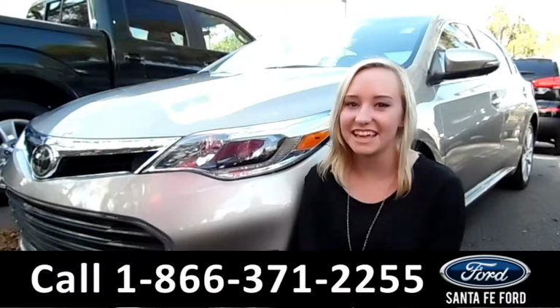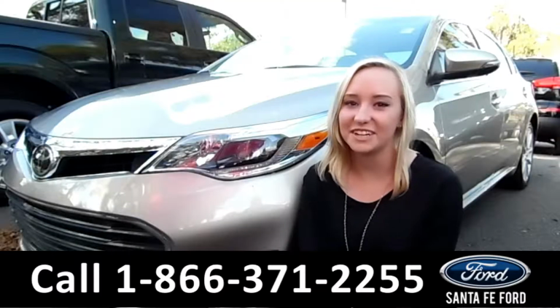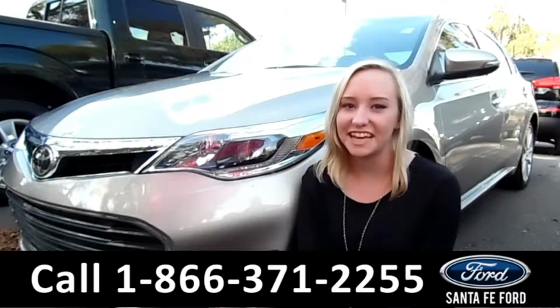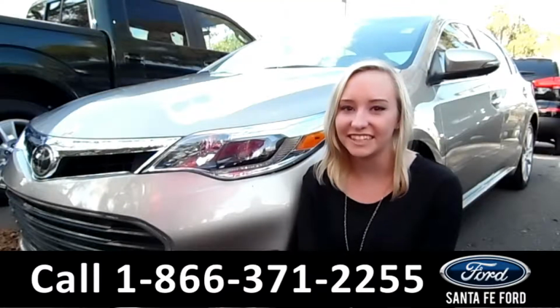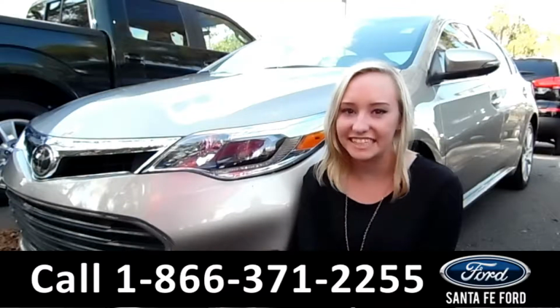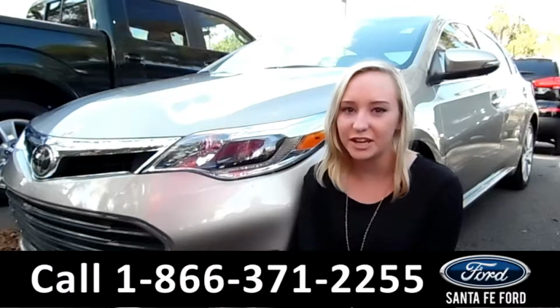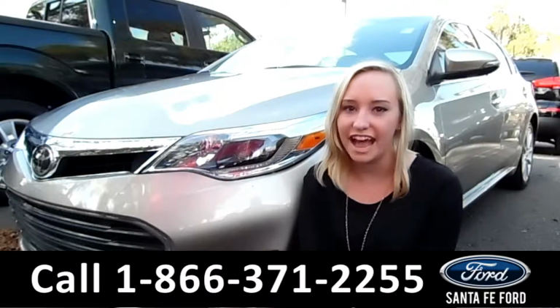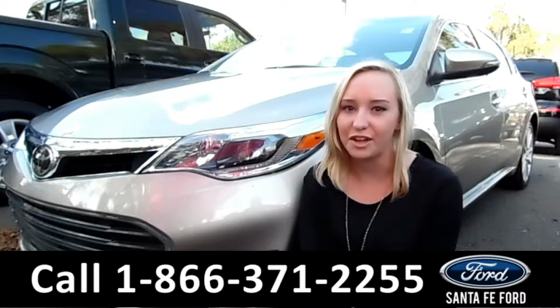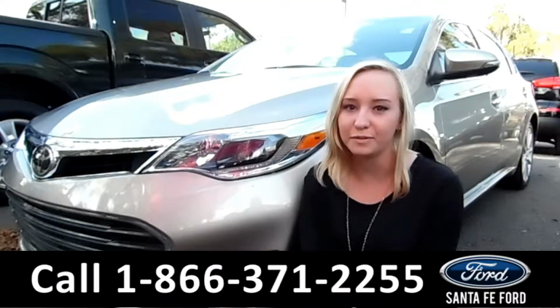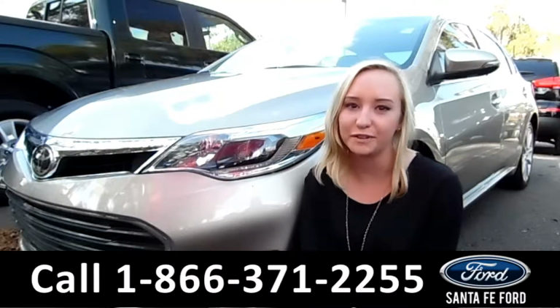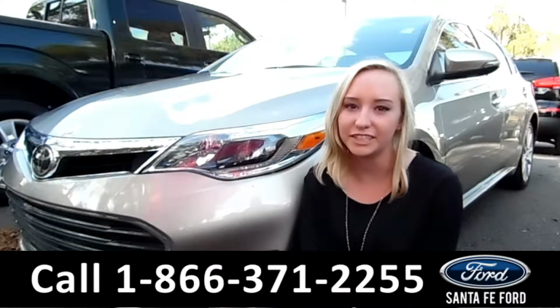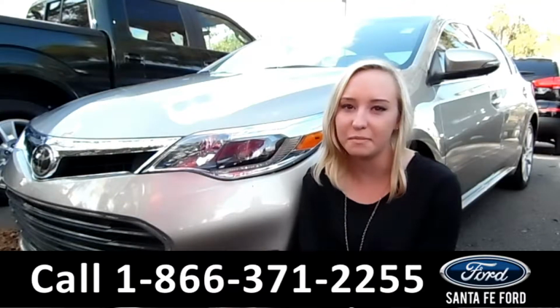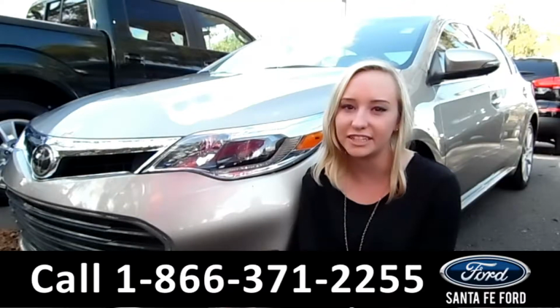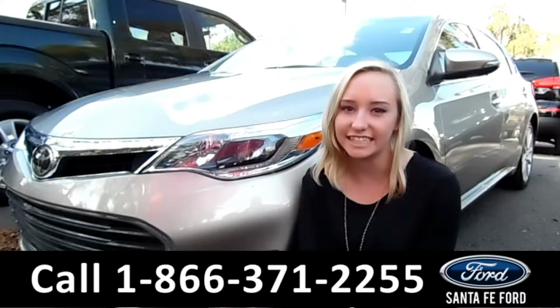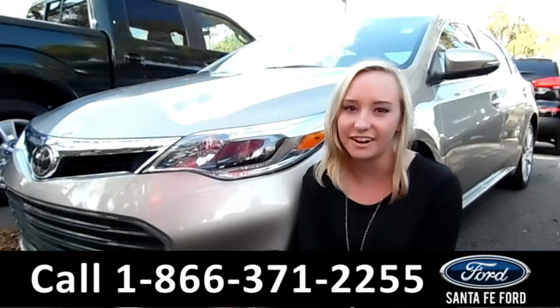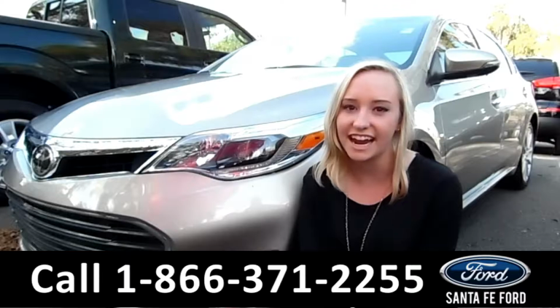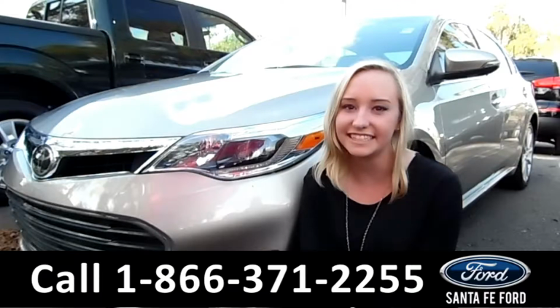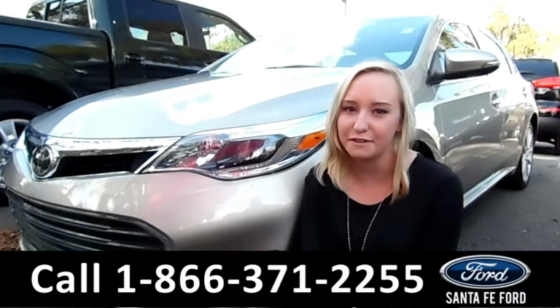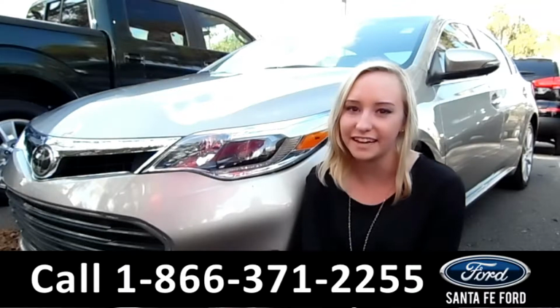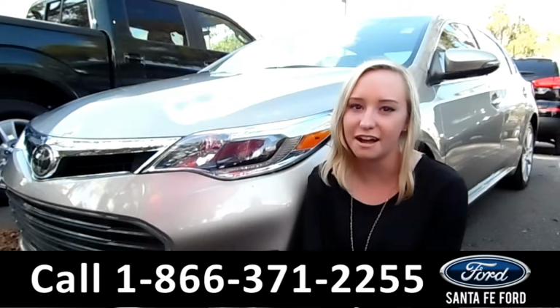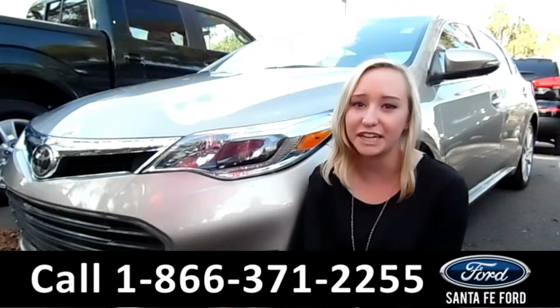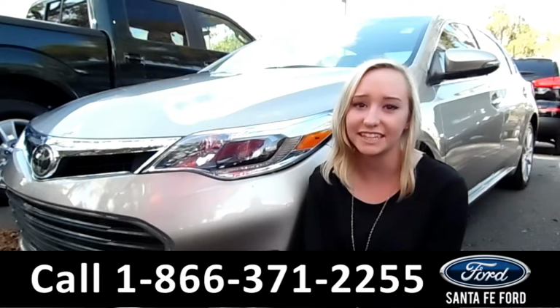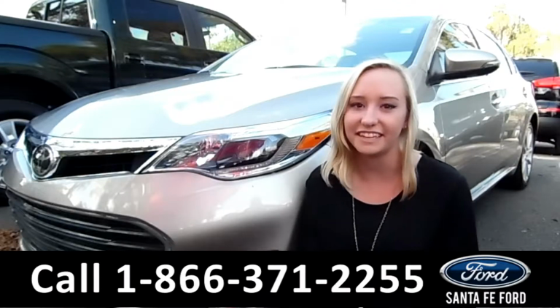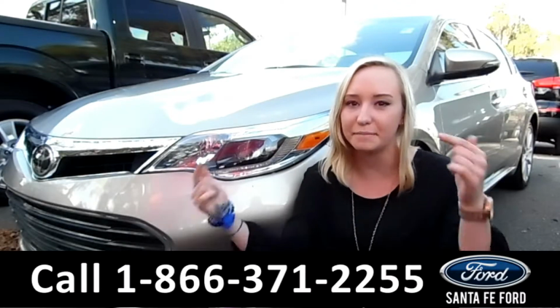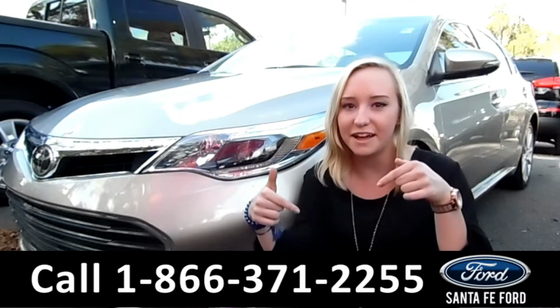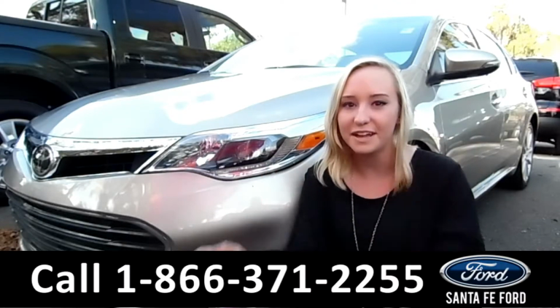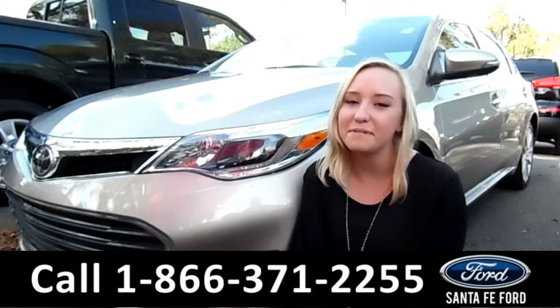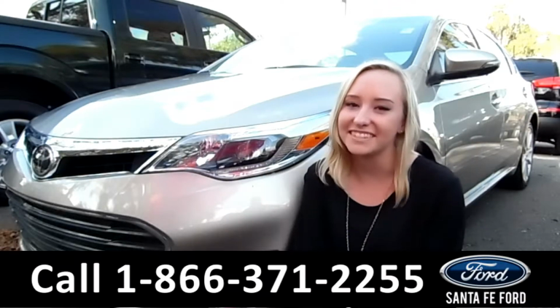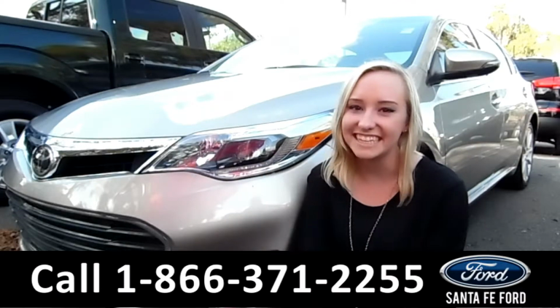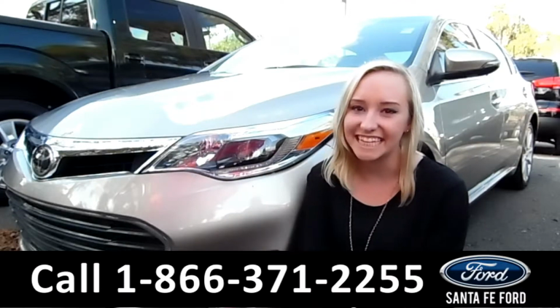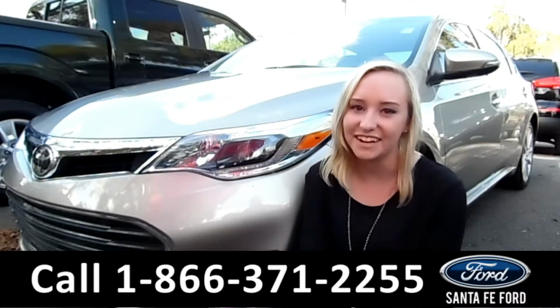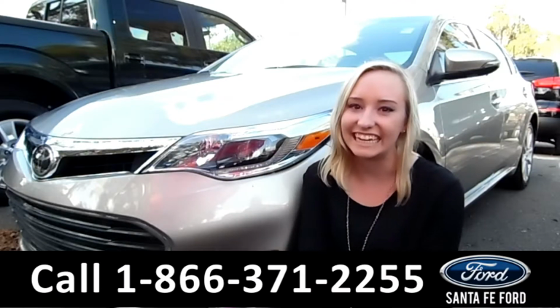That was our 2013 Toyota Avalon. For more information, remember to check us out online at santafeford.com or give us a call at the number below. My name is Alyssa, thanks for watching.